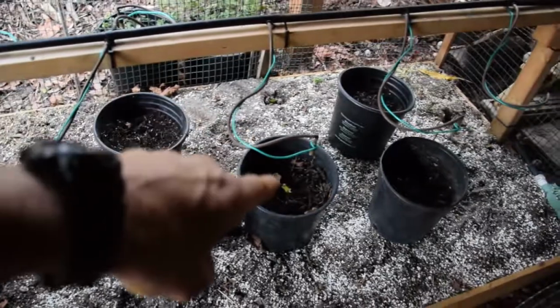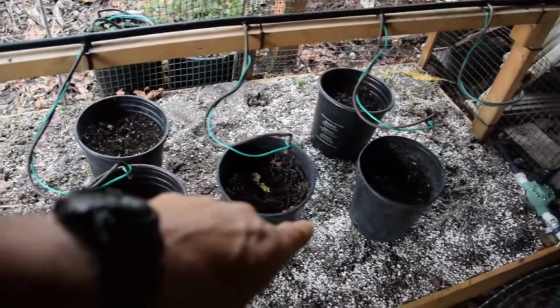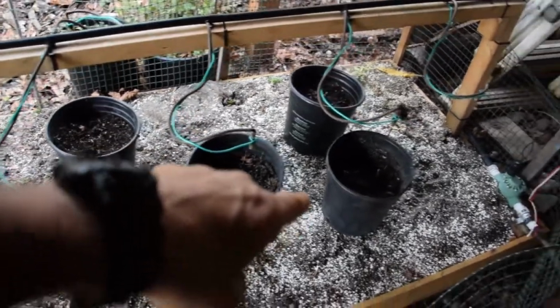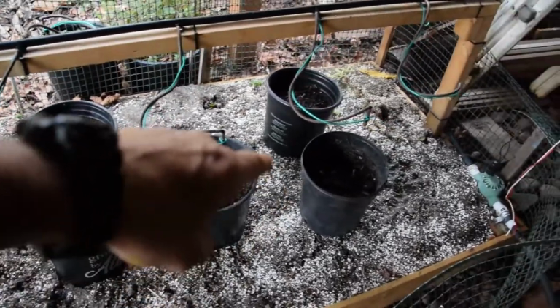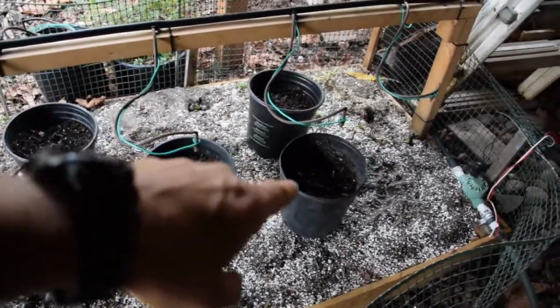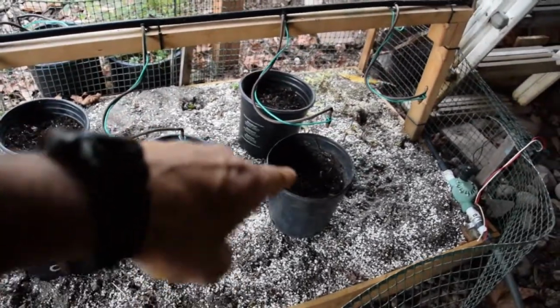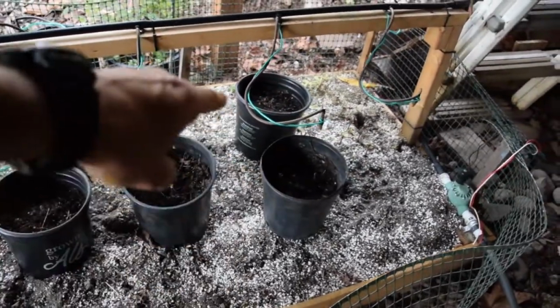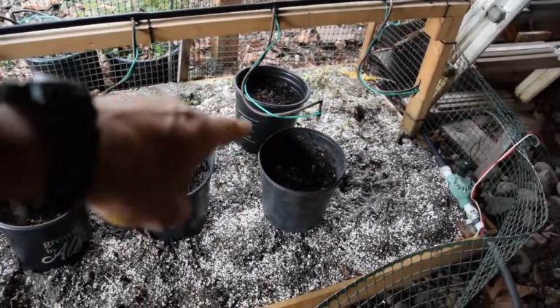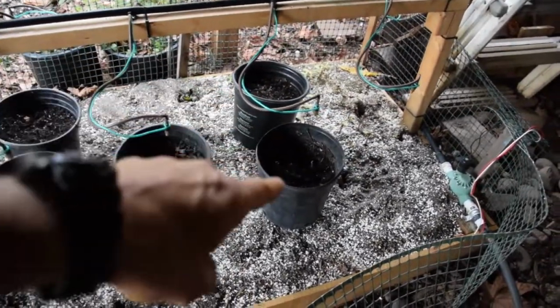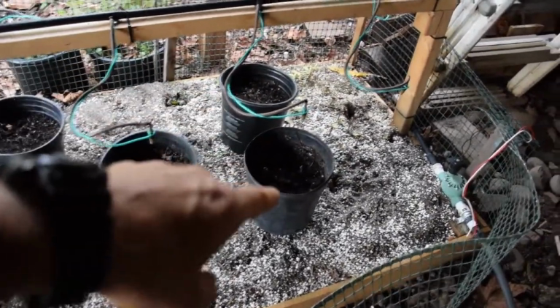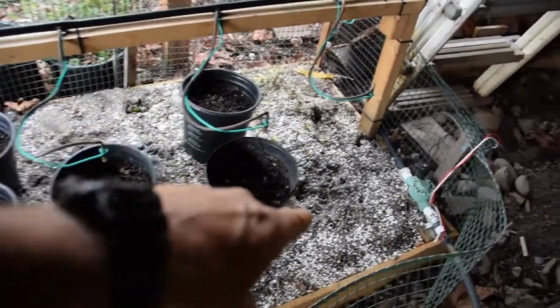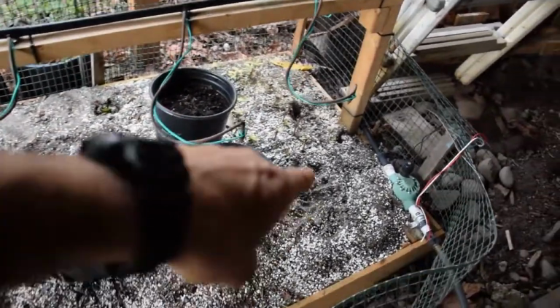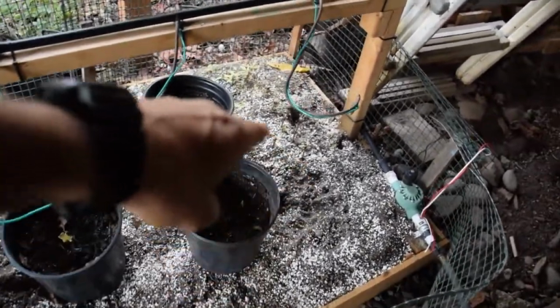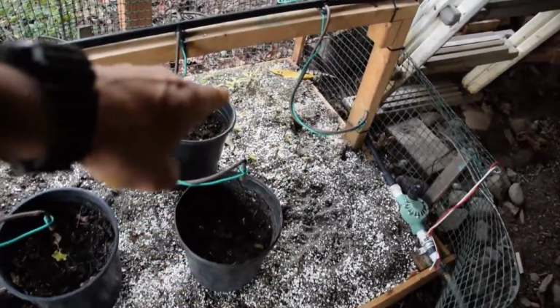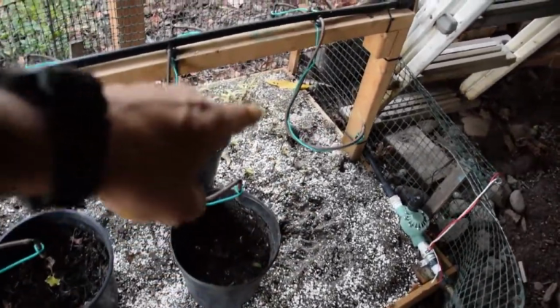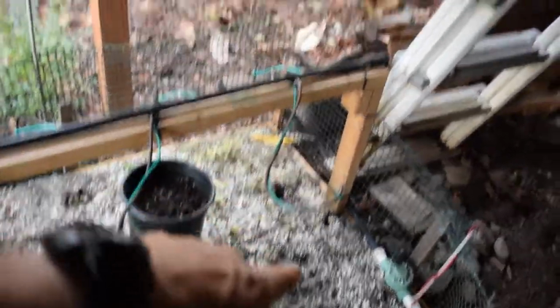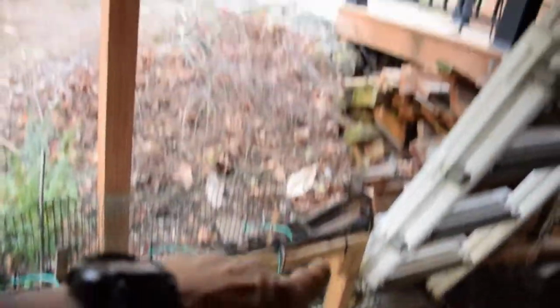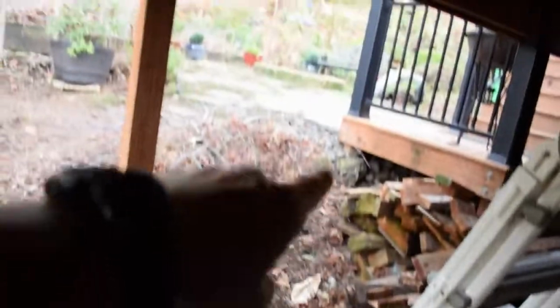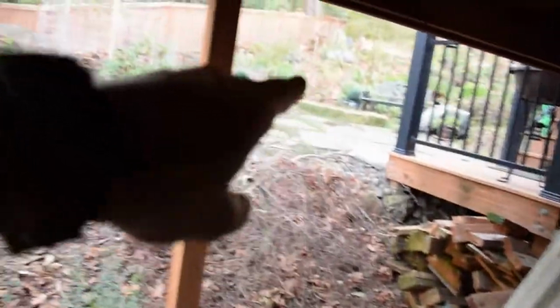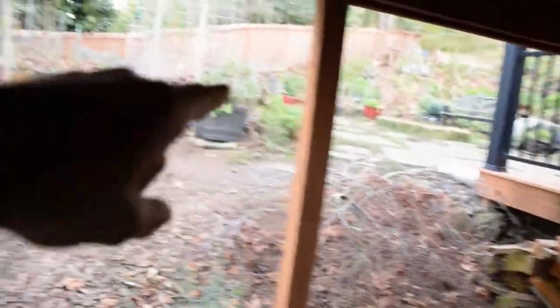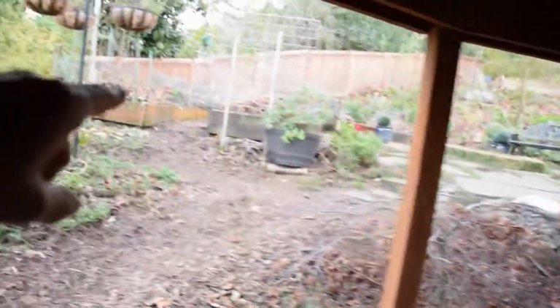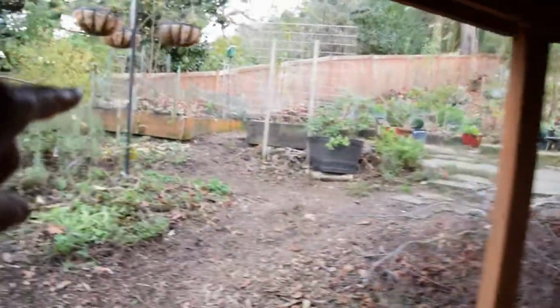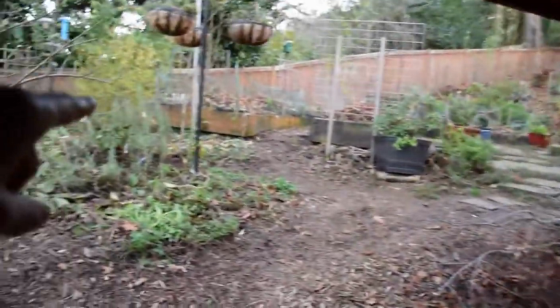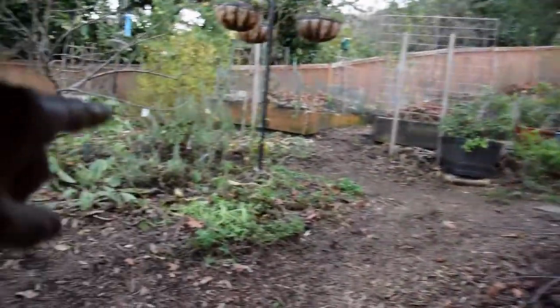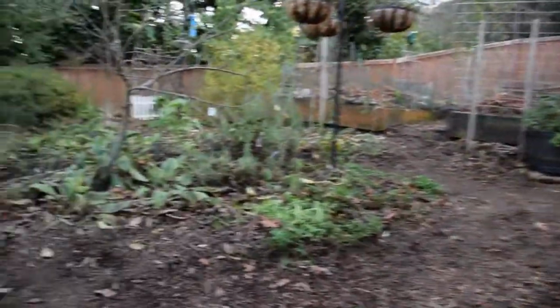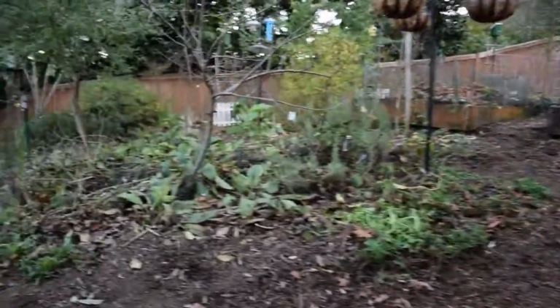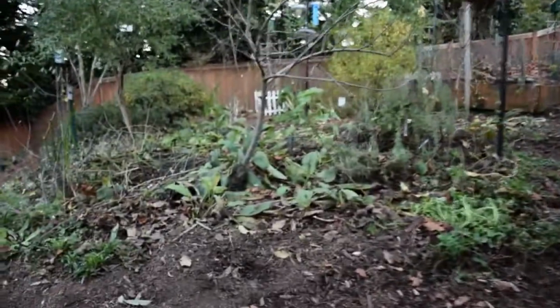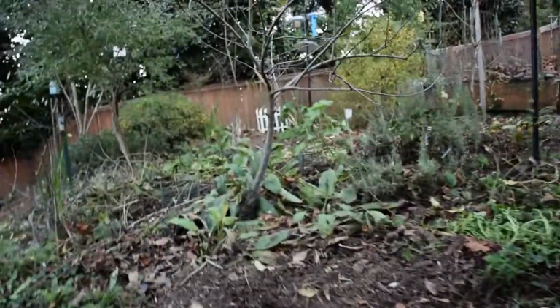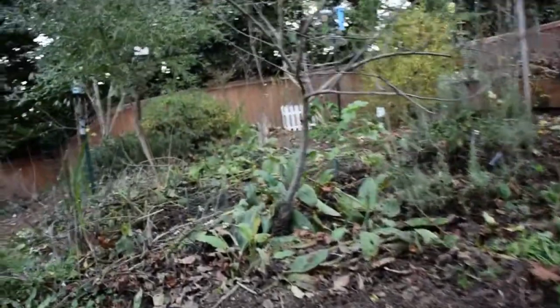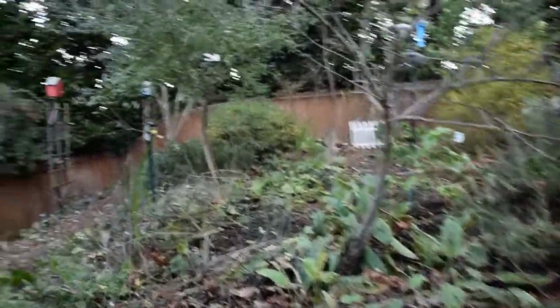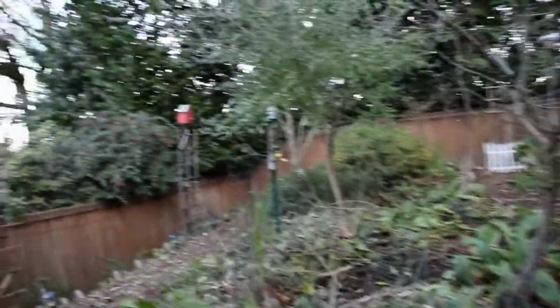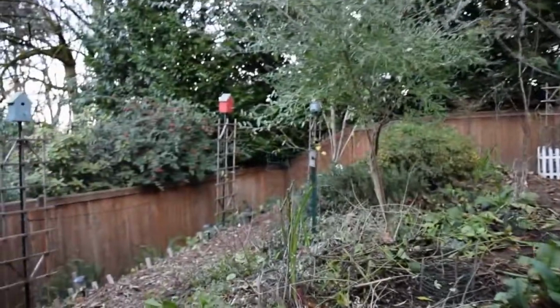I have transplanted a few of these into pots, and the rest of these are all out here in the yard now. I'll just show you a sample here of what I've done.